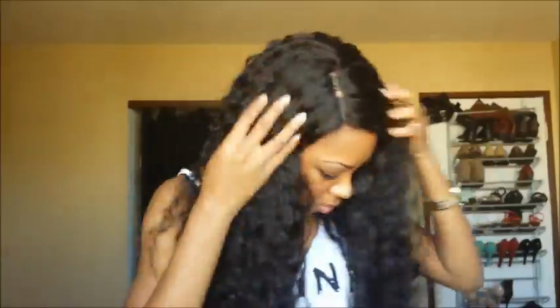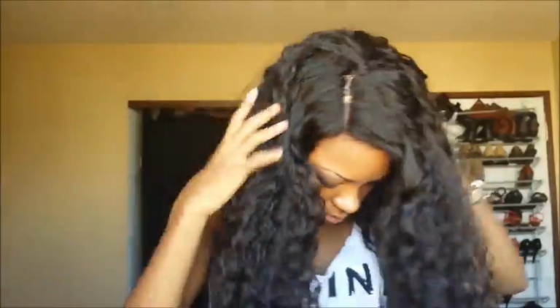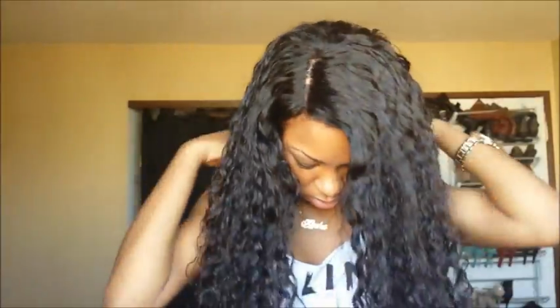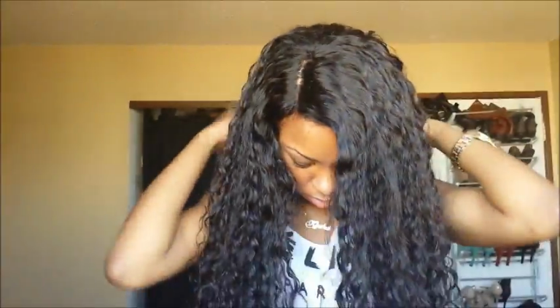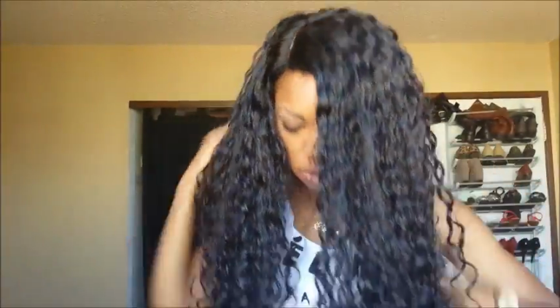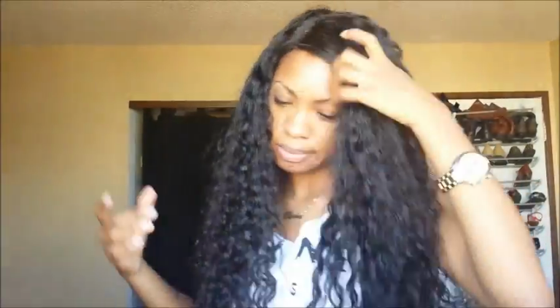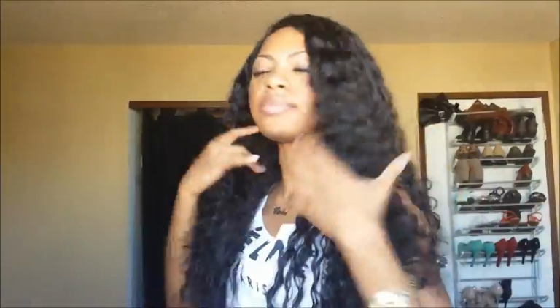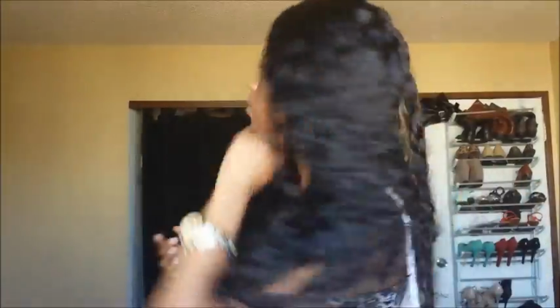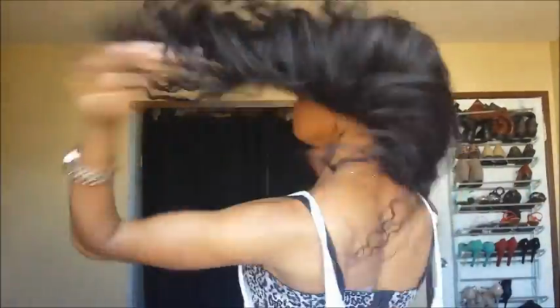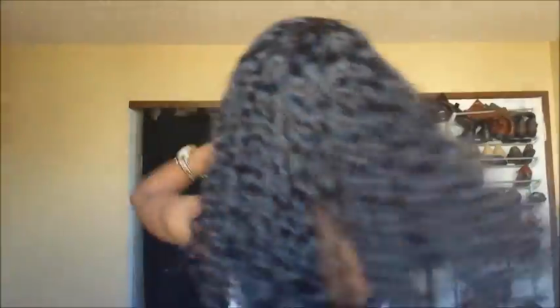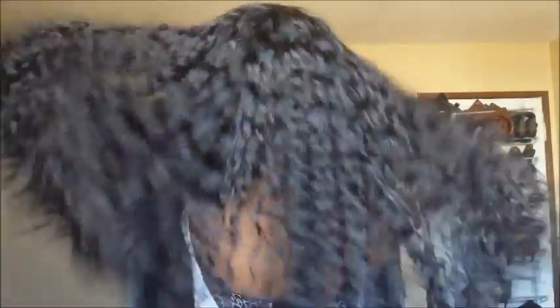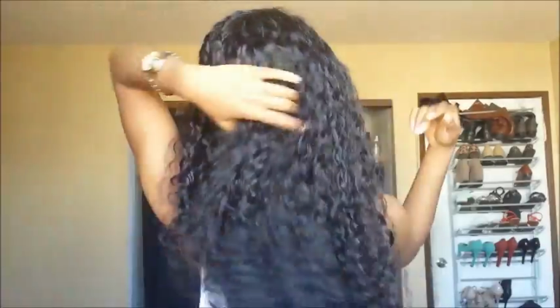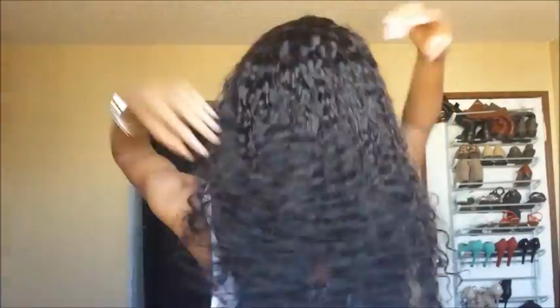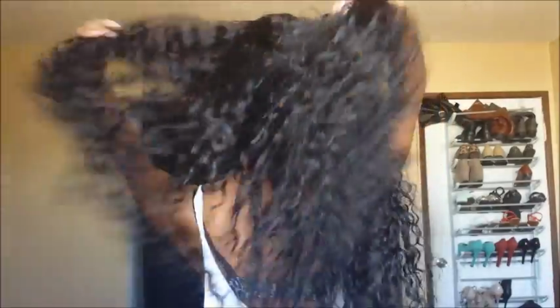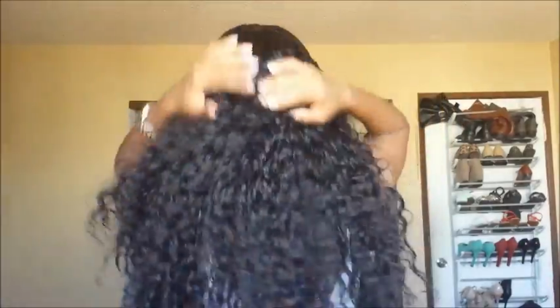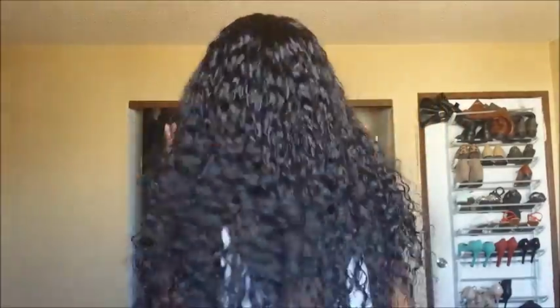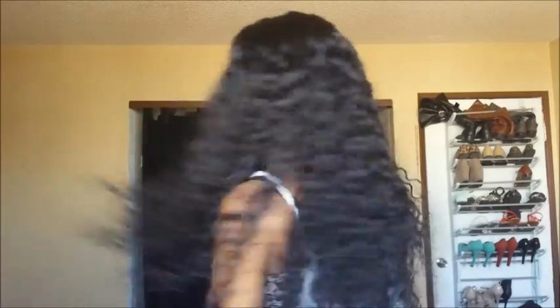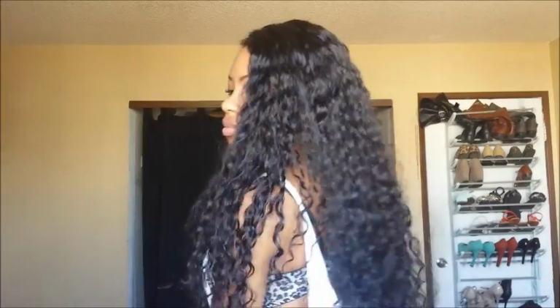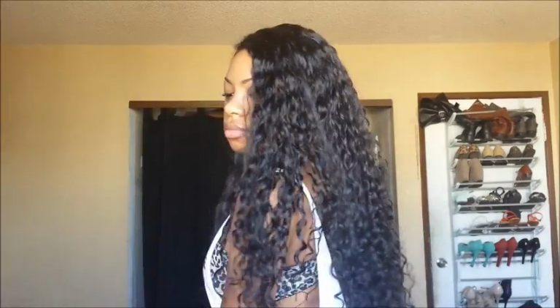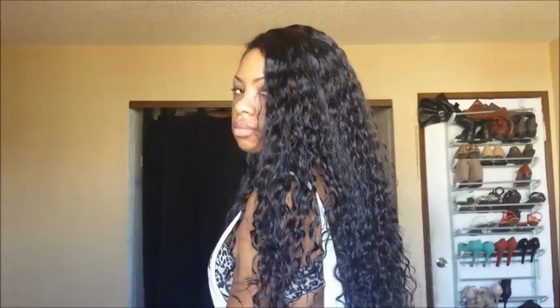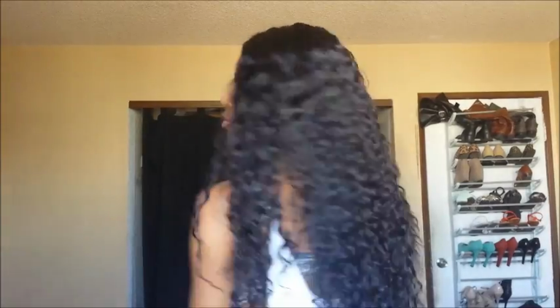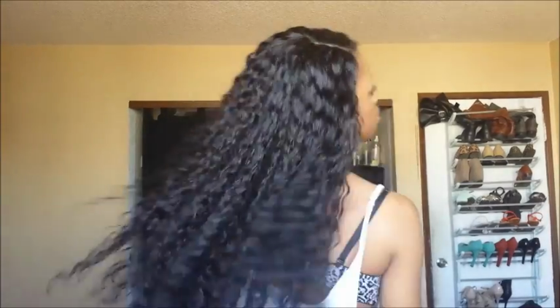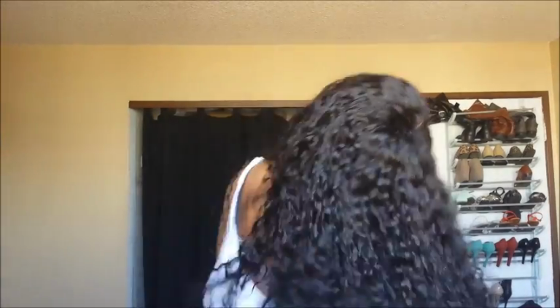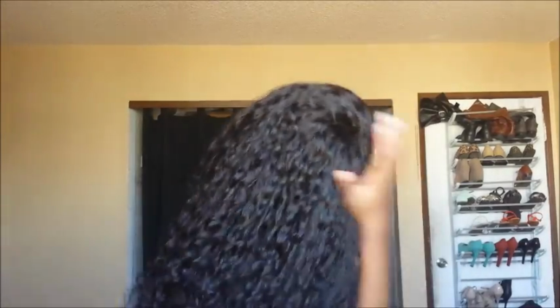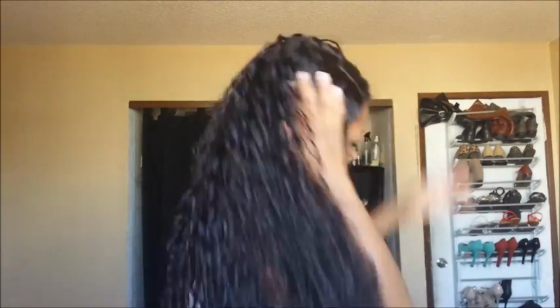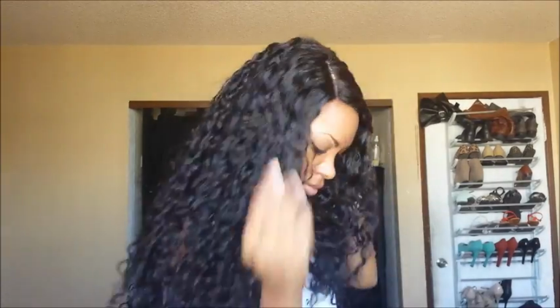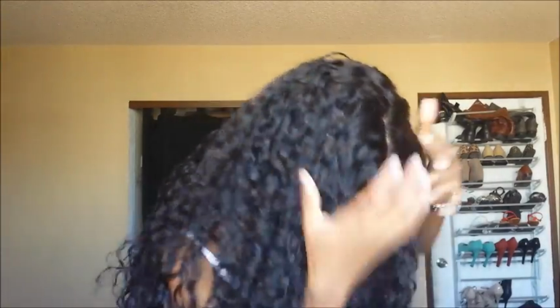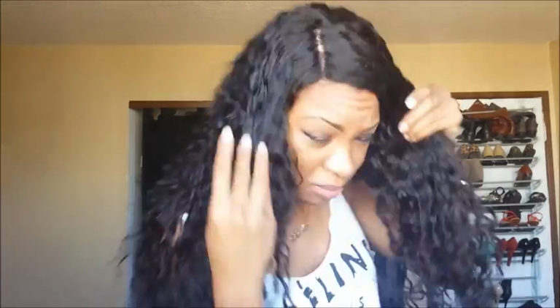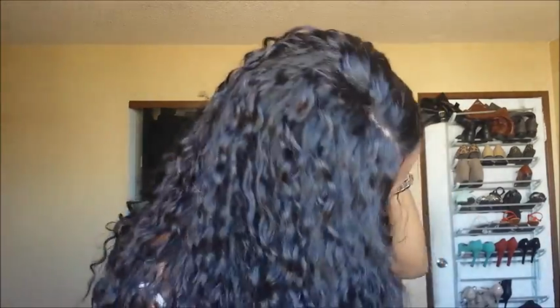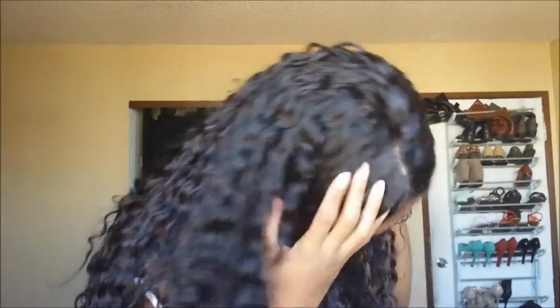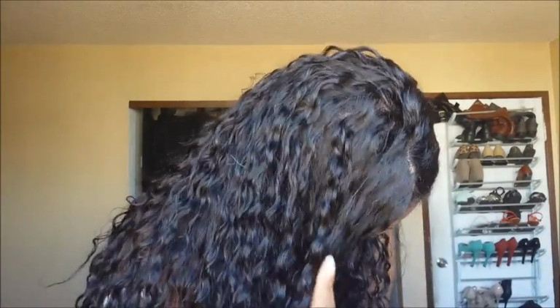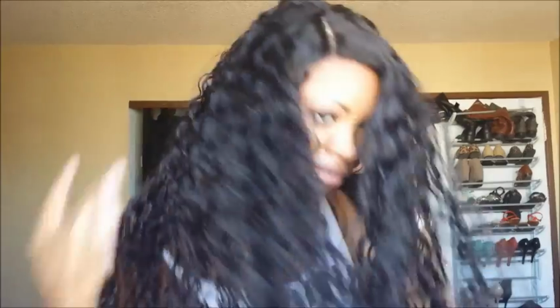Hey guys. This first clip is me showing you guys the wig after first washing and conditioning, and the parting straight out of the box. Really, really thin parting. Really, really thin.